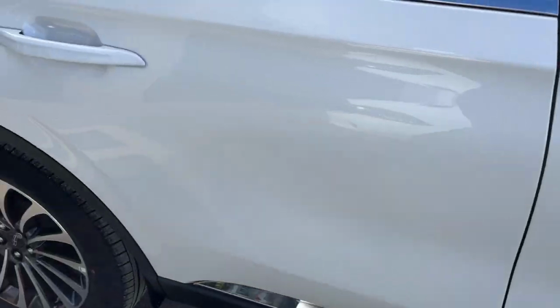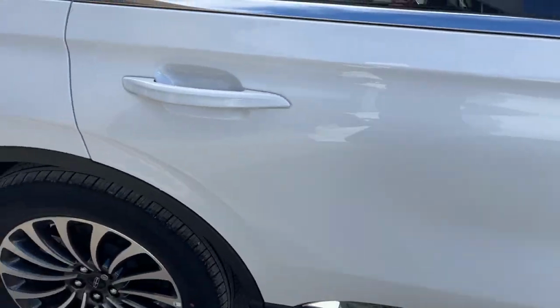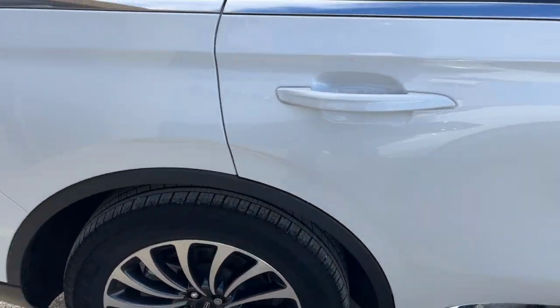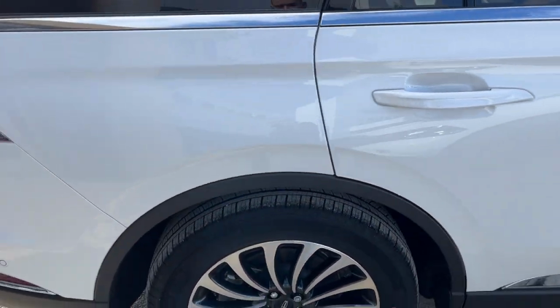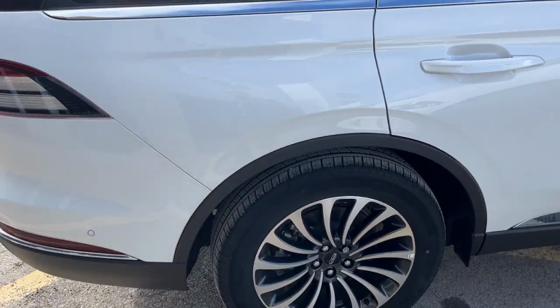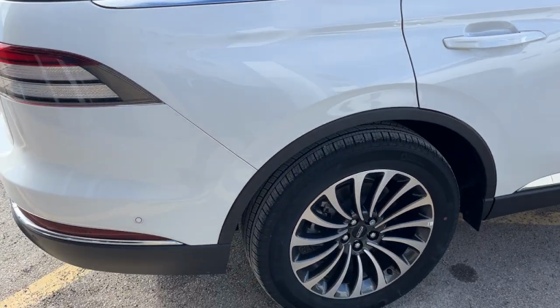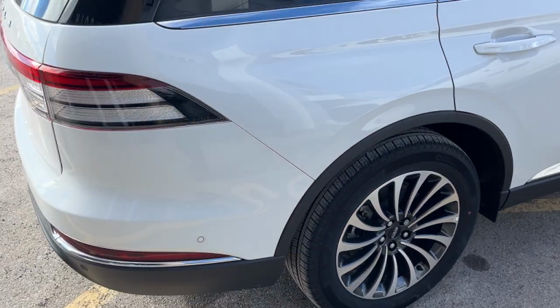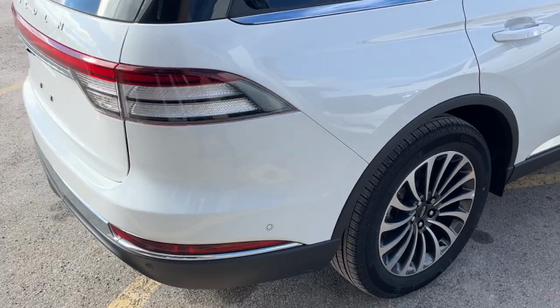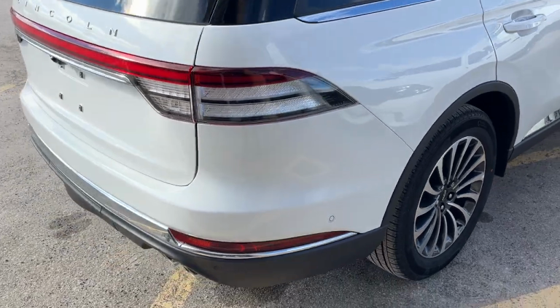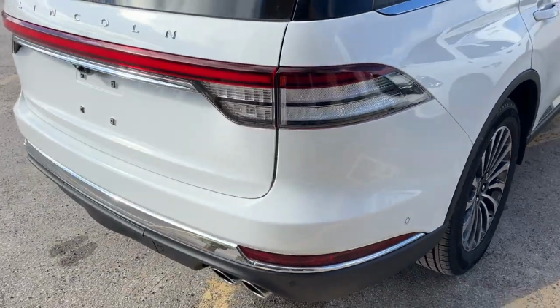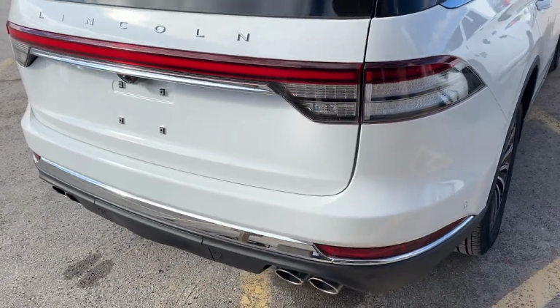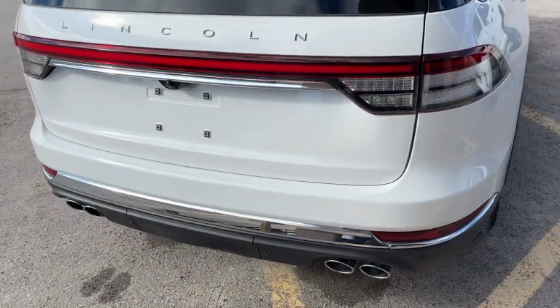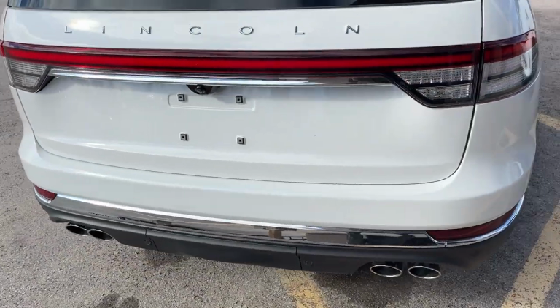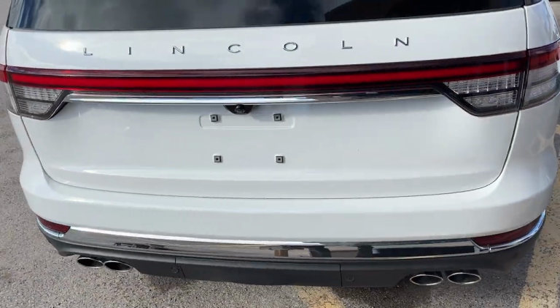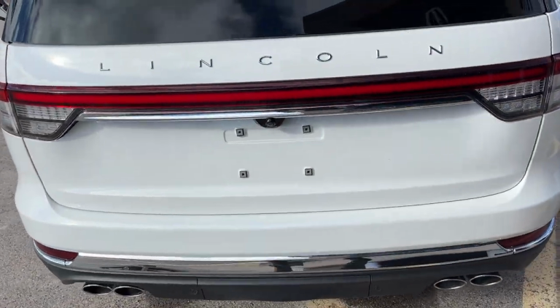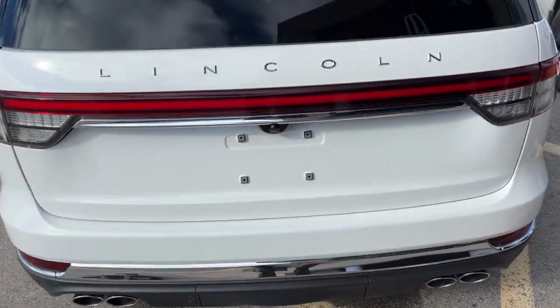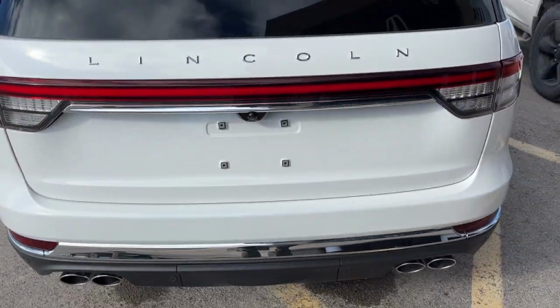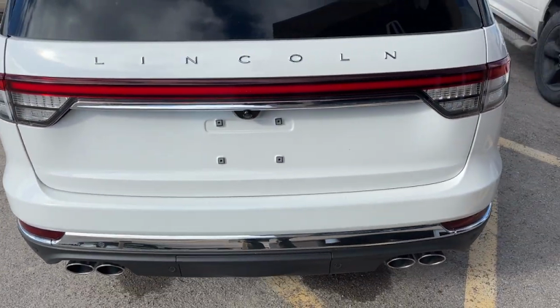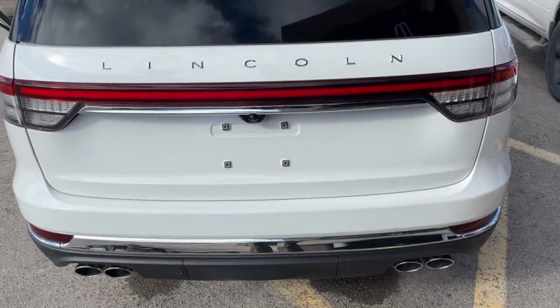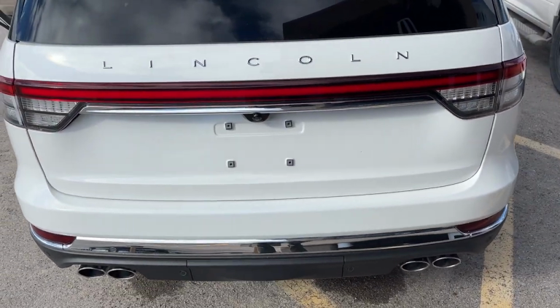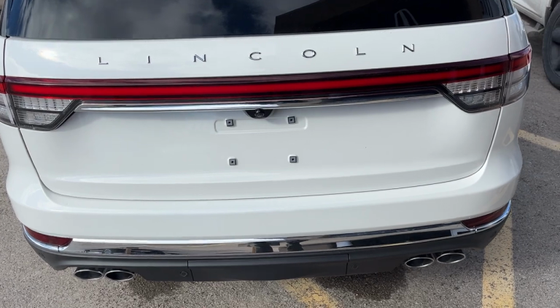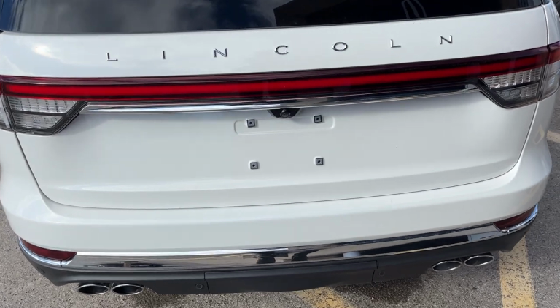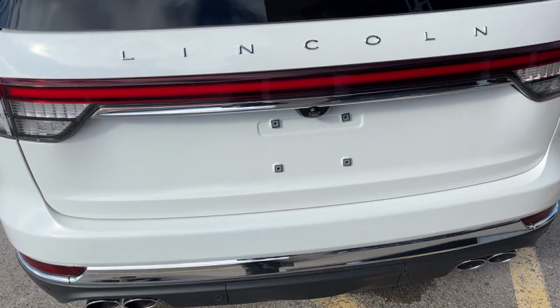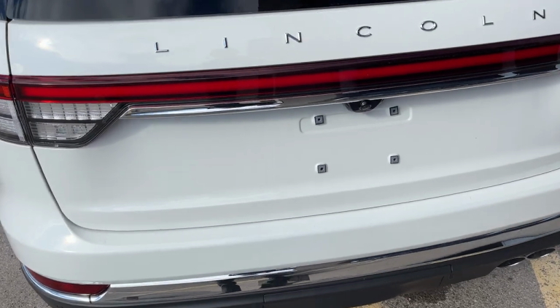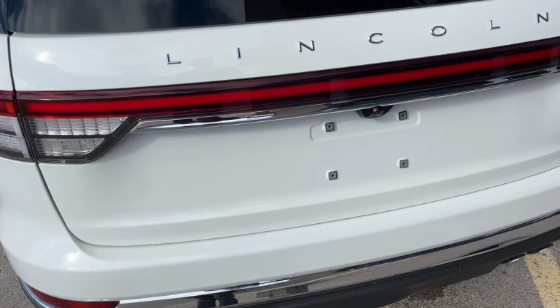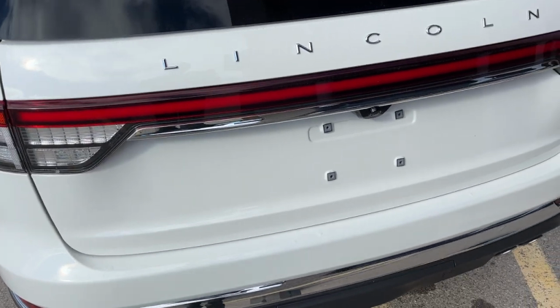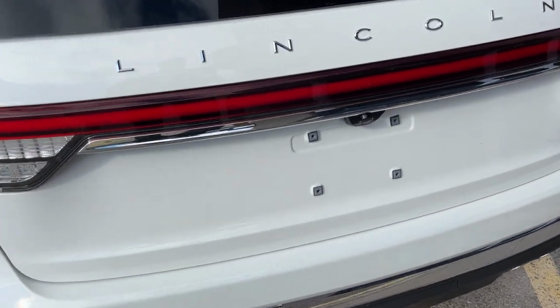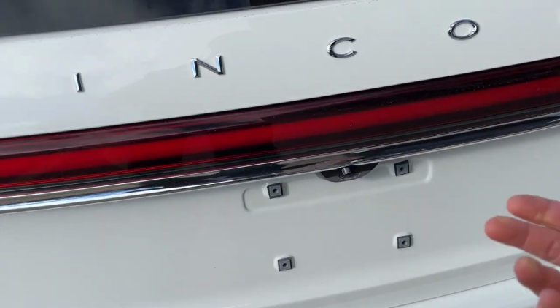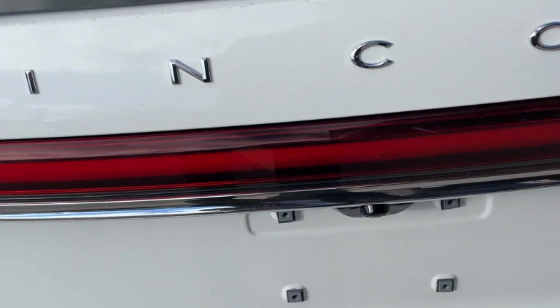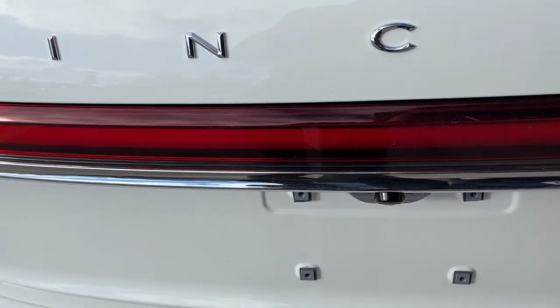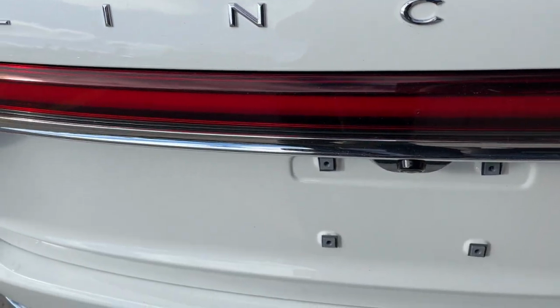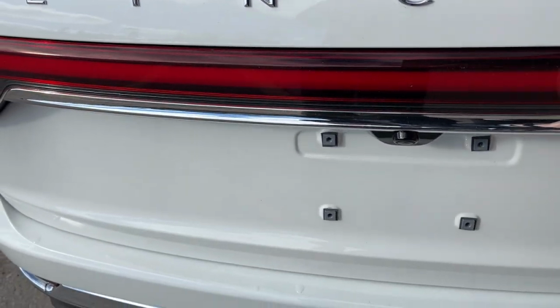This vehicle is powered by the twin turbocharged V6 engine producing 400 horsepower. You get that nice quad exhaust here in the back. You do have reverse and front parking sensors on this vehicle, as well as your reverse camera and your 360 camera.